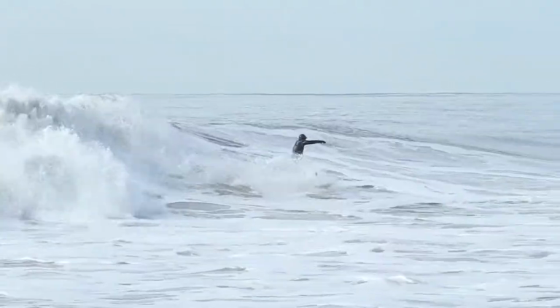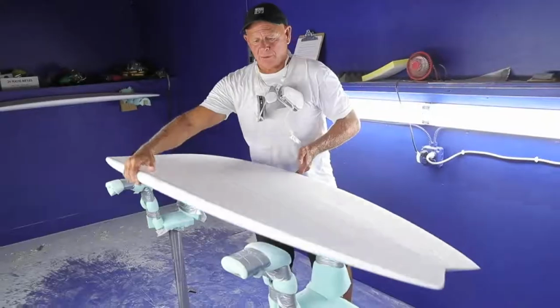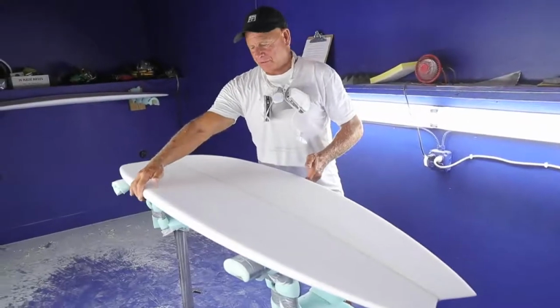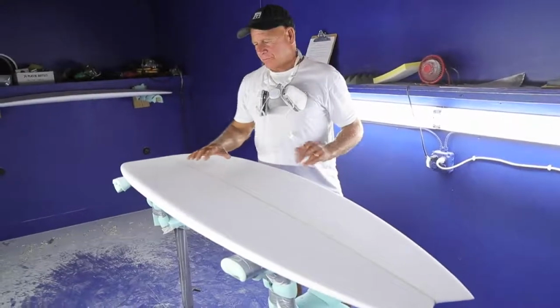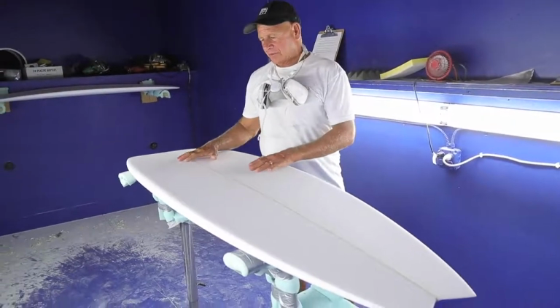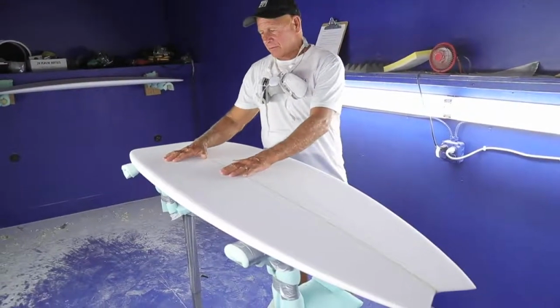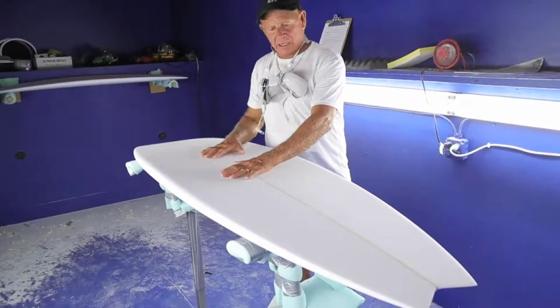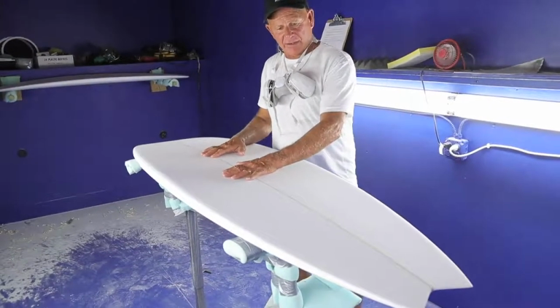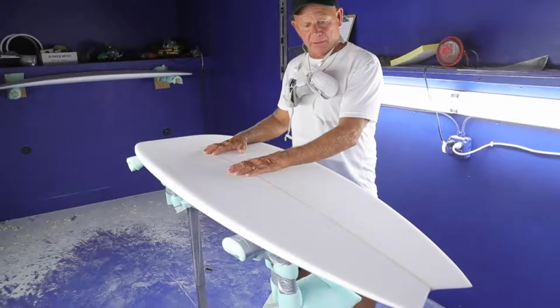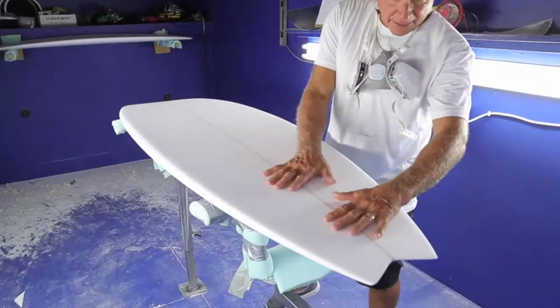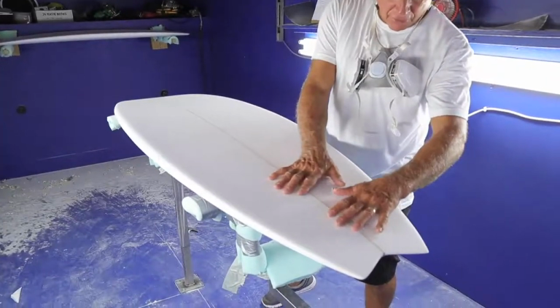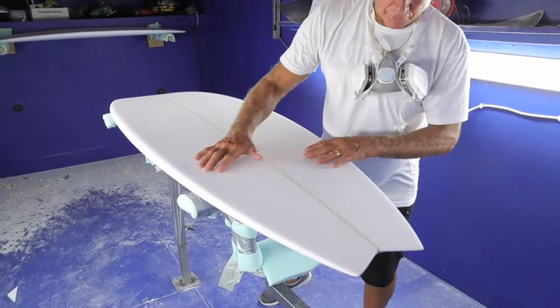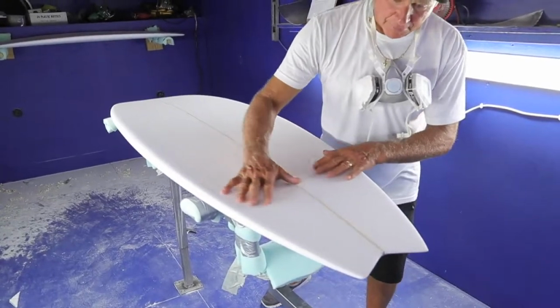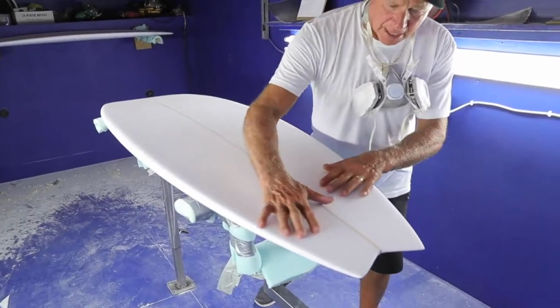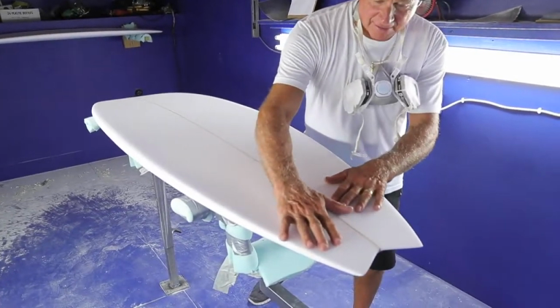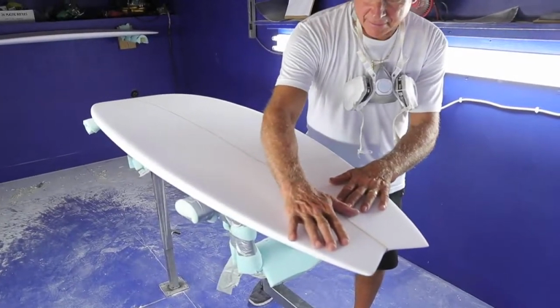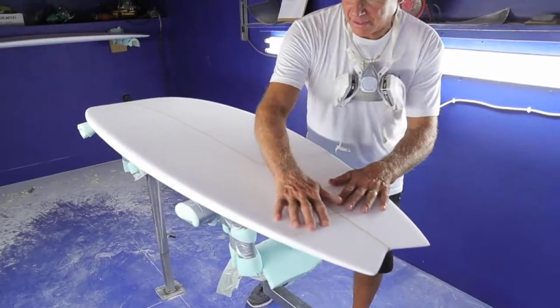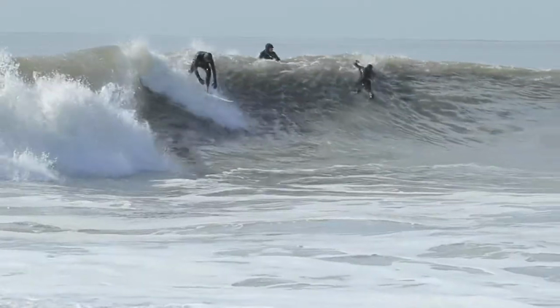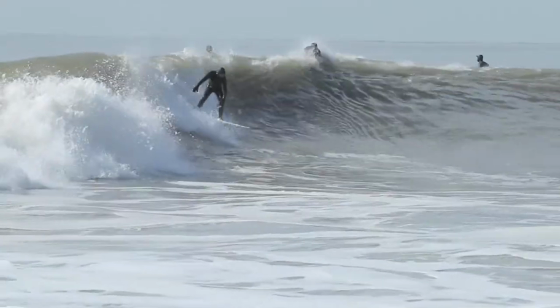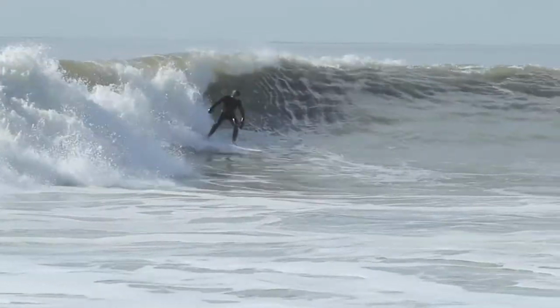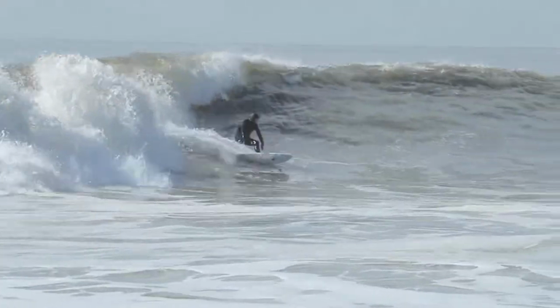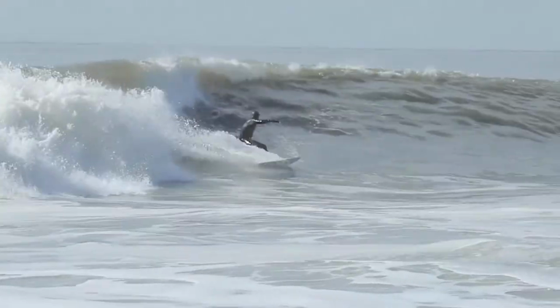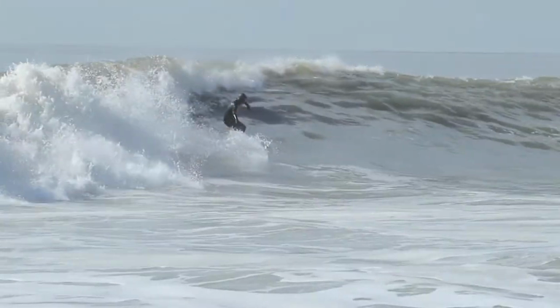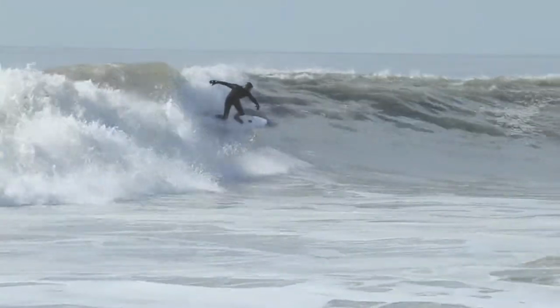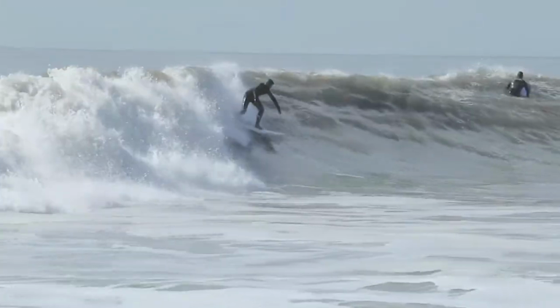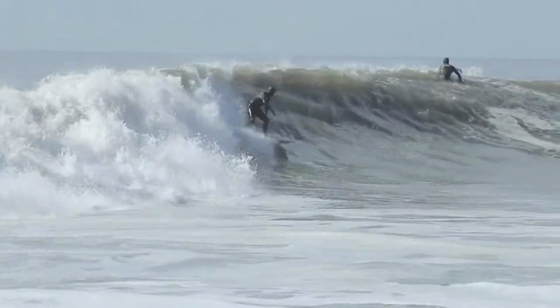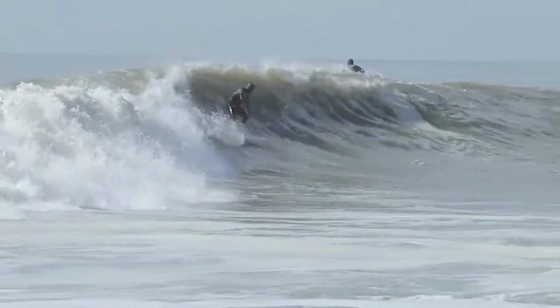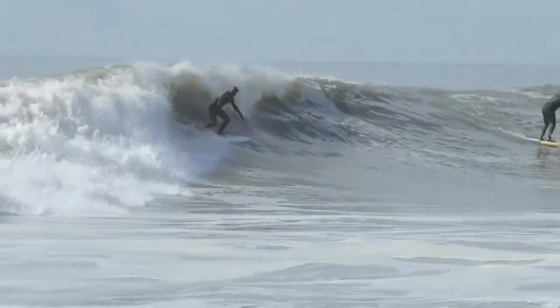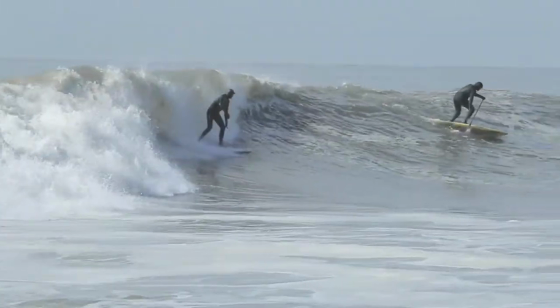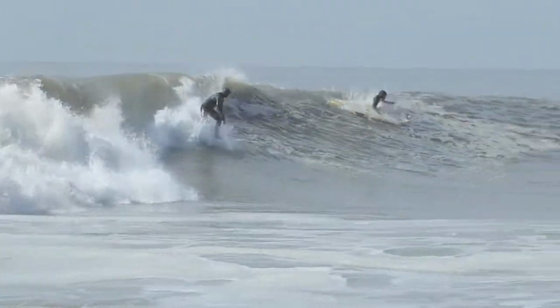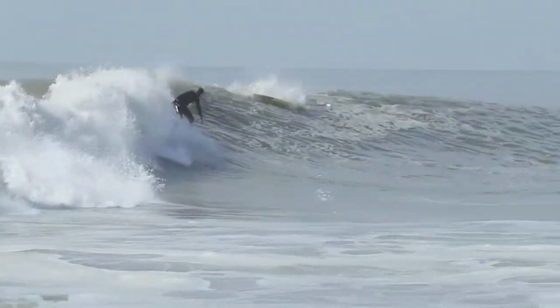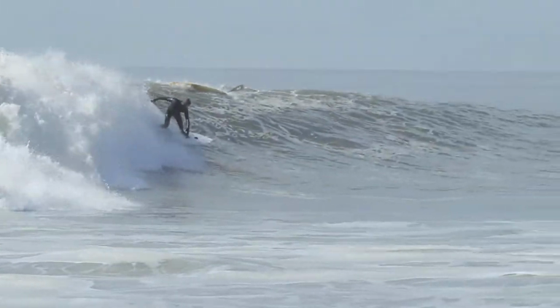This board features a single concave in the middle, which tails off into a double concave here at the tail. This allows the rider to ride the board from rail to rail, and gives them a lot of speed.